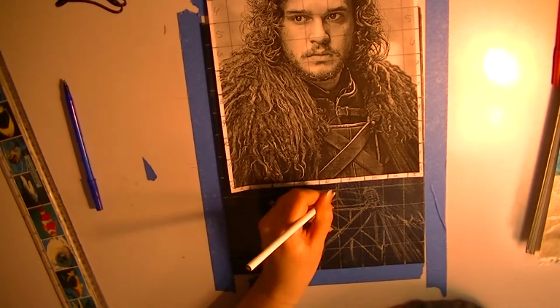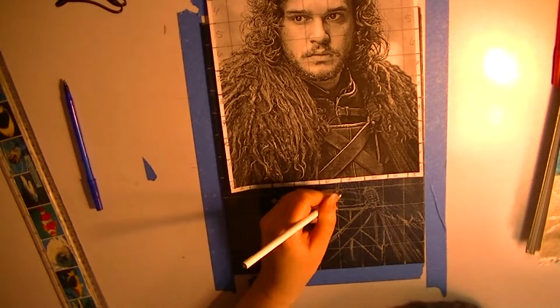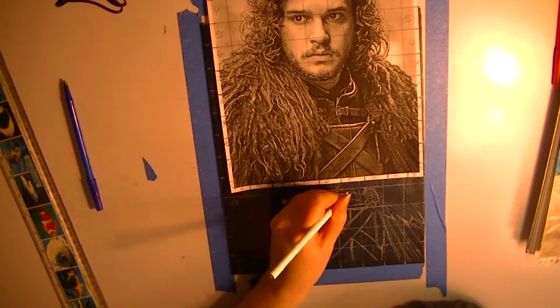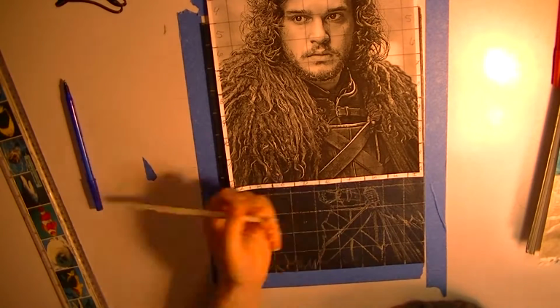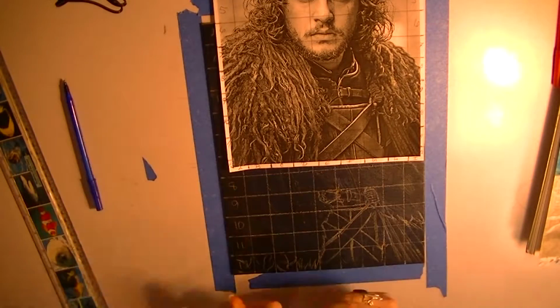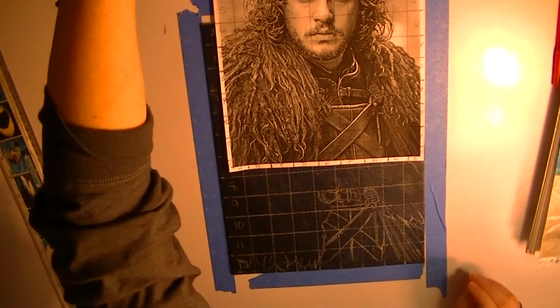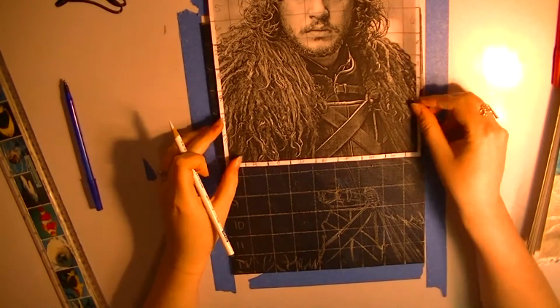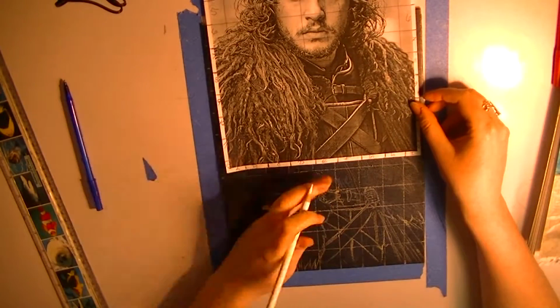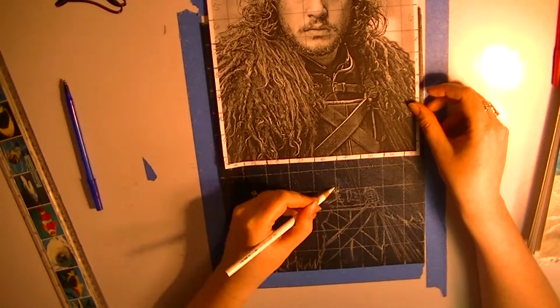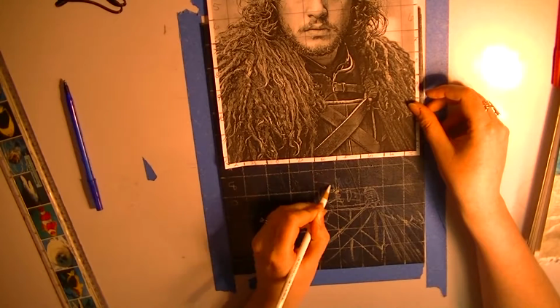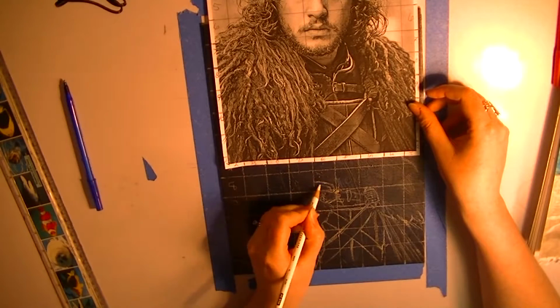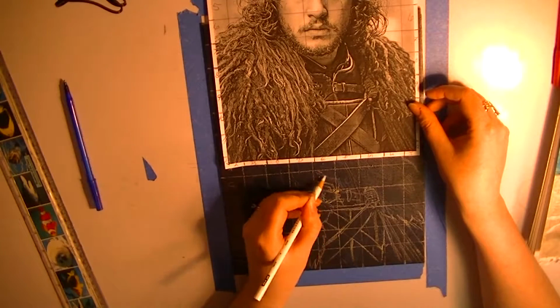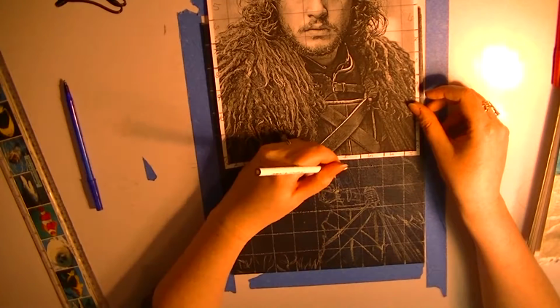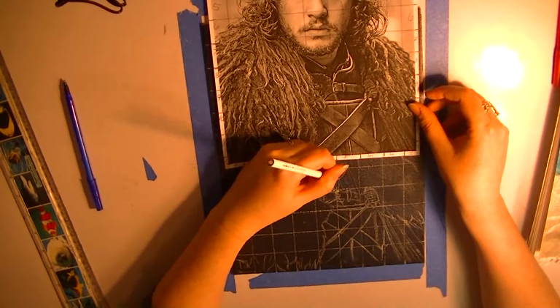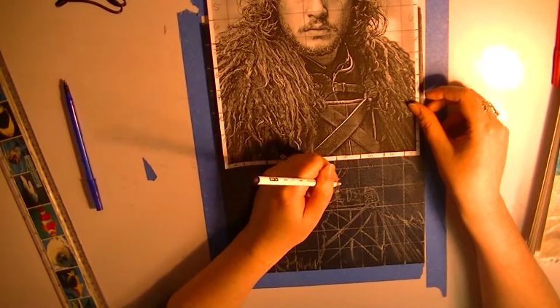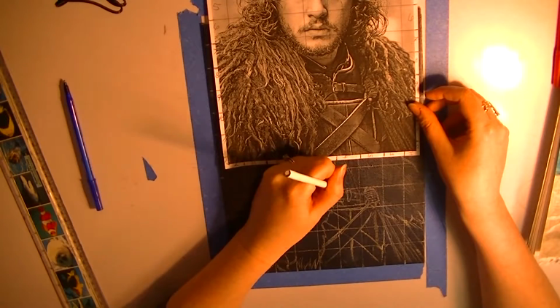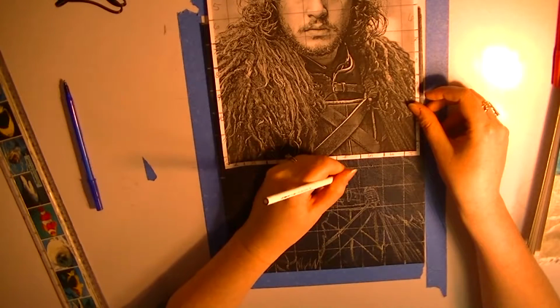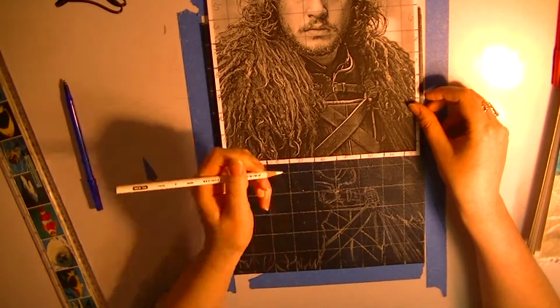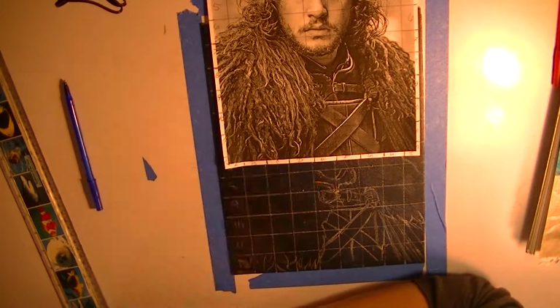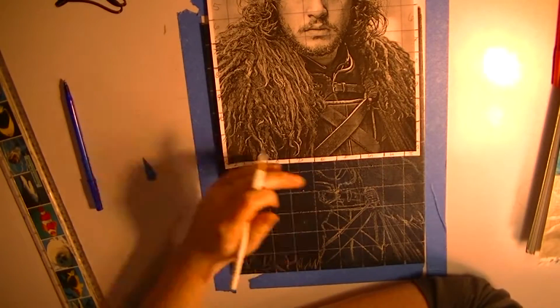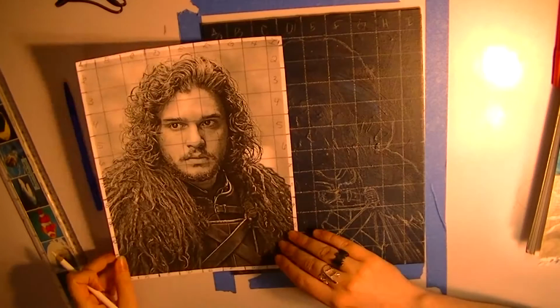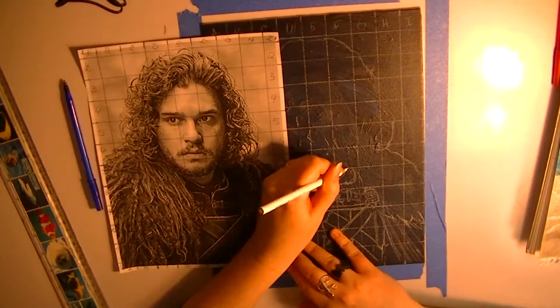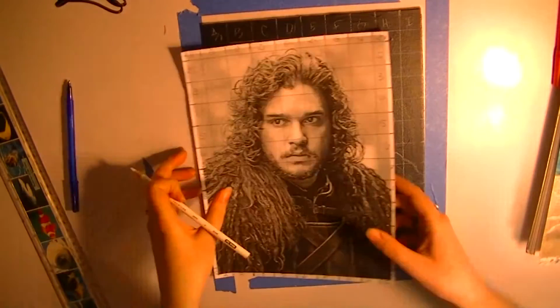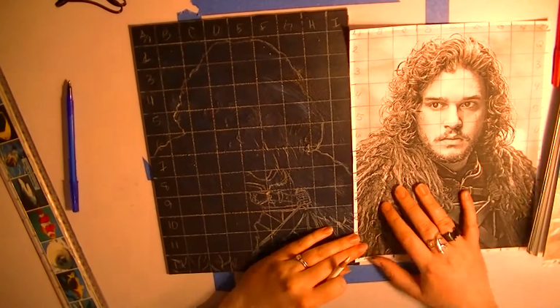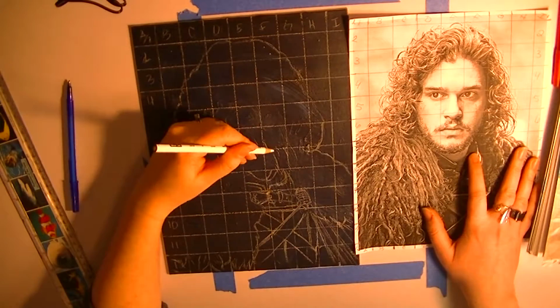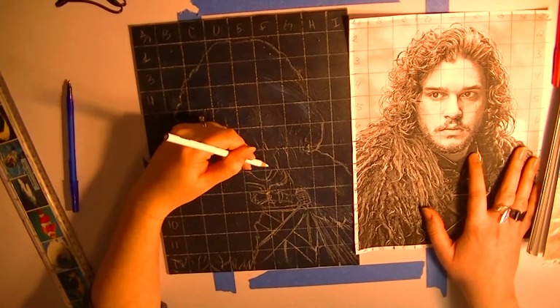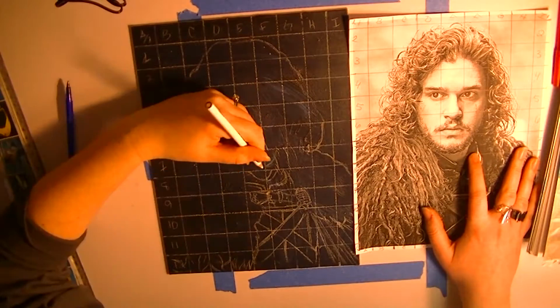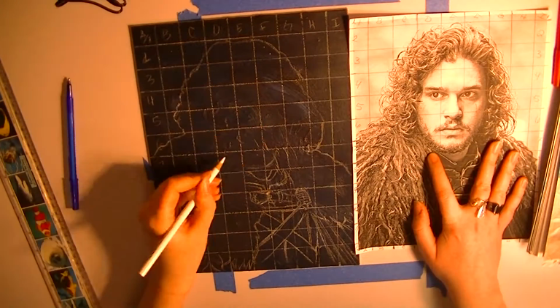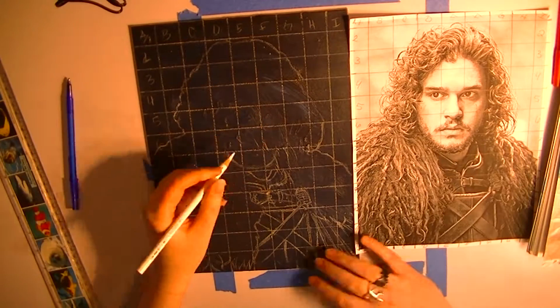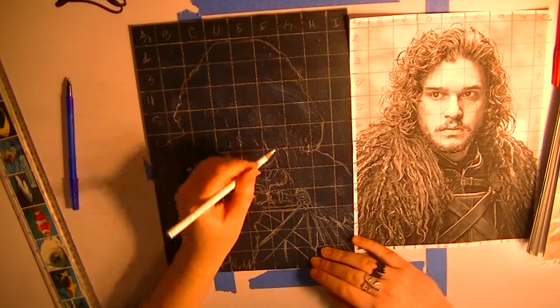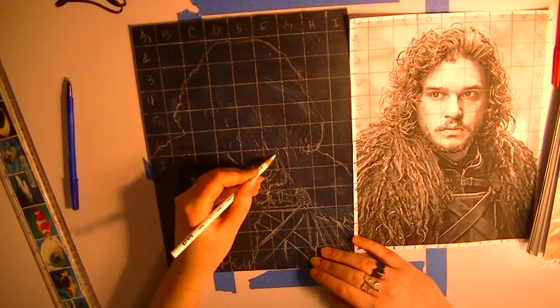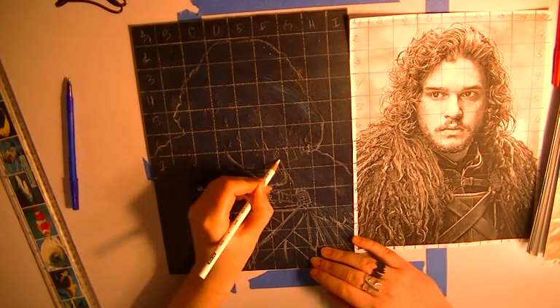You can do this on a bigger scale if you want — you just have to calculate appropriately. For example, if you're doing a twice-as-big painting, instead of making one-inch squares, you're going to want to make two-inch squares. Hopefully that makes sense.